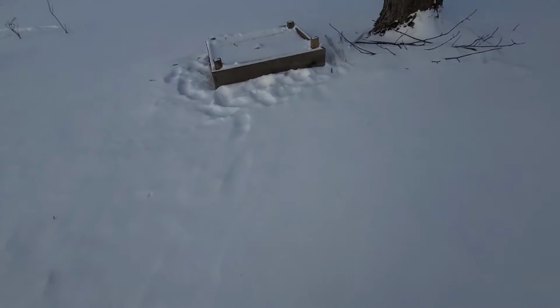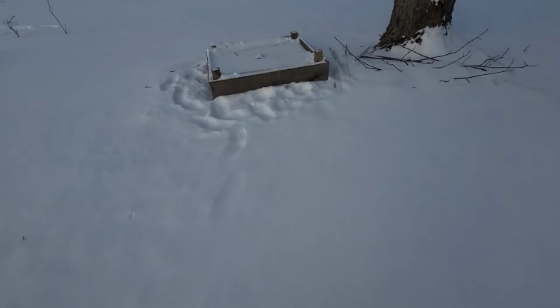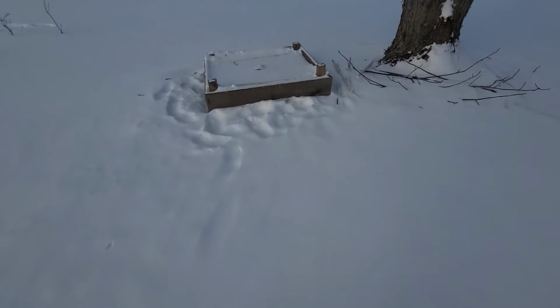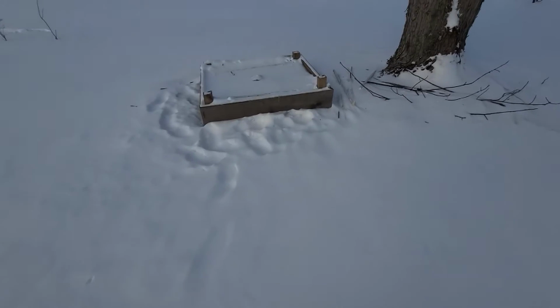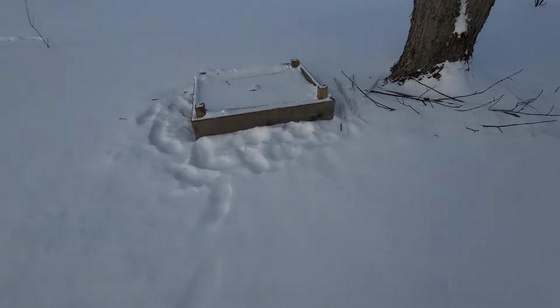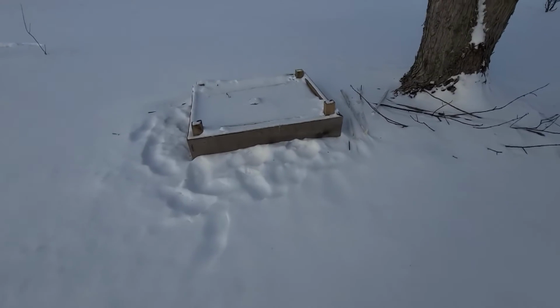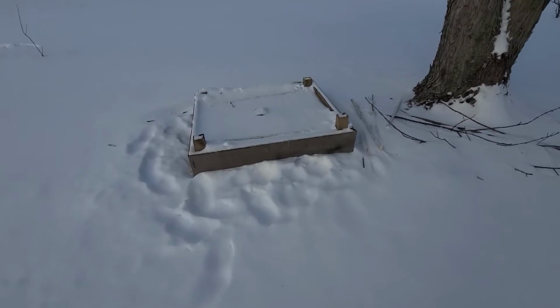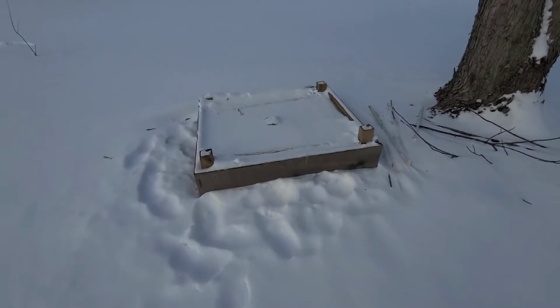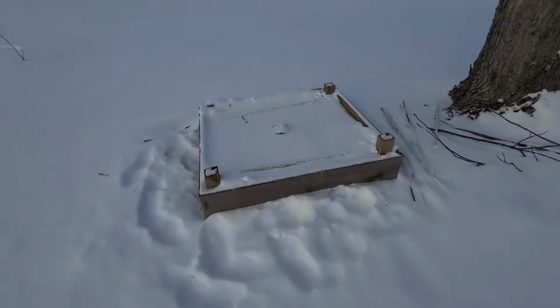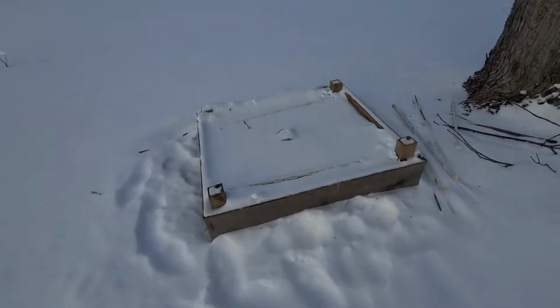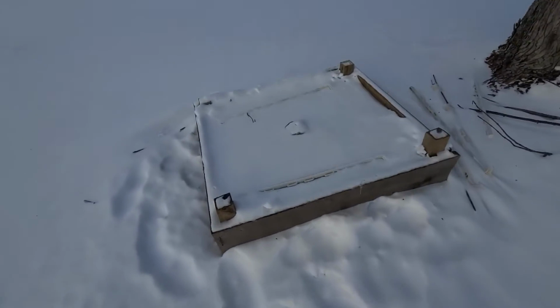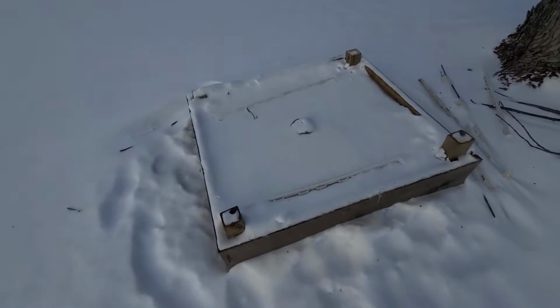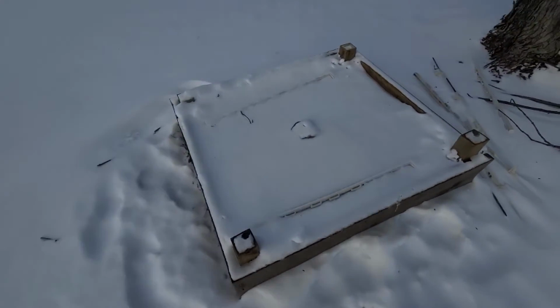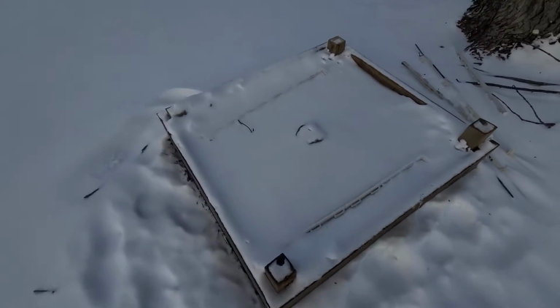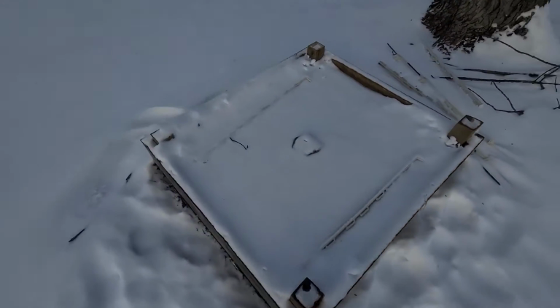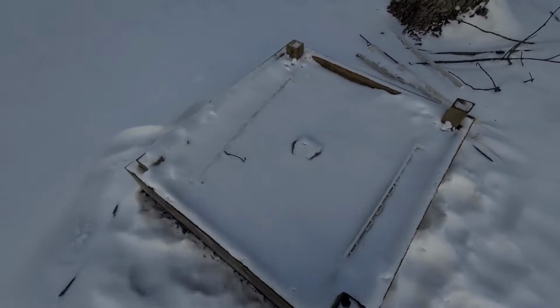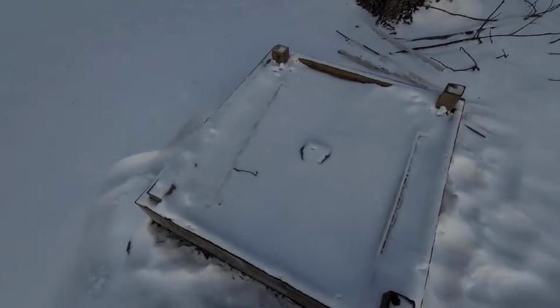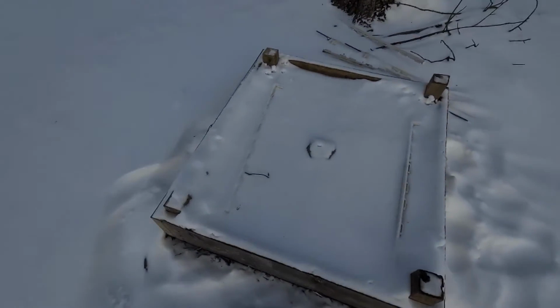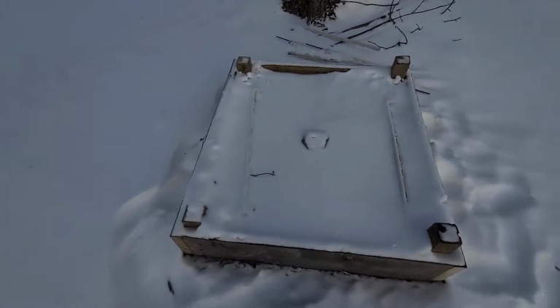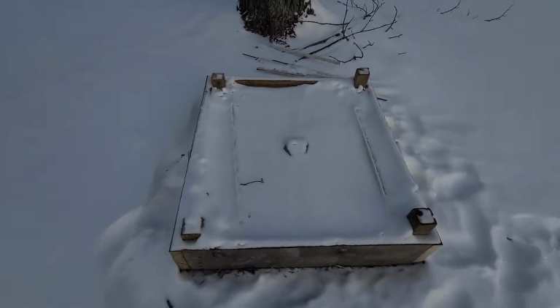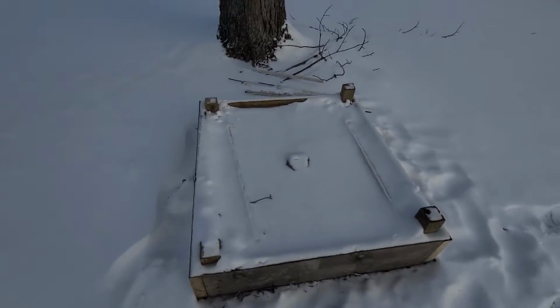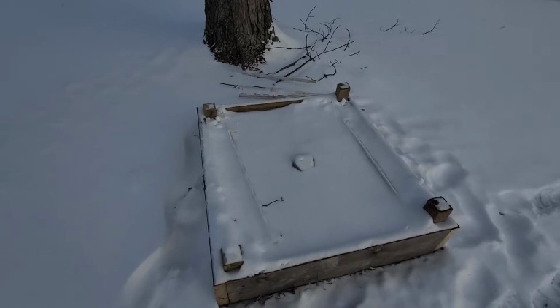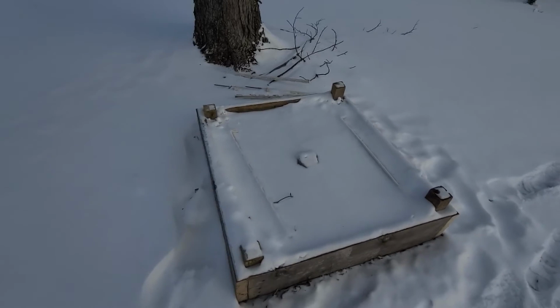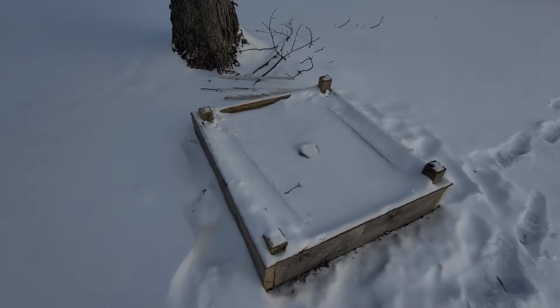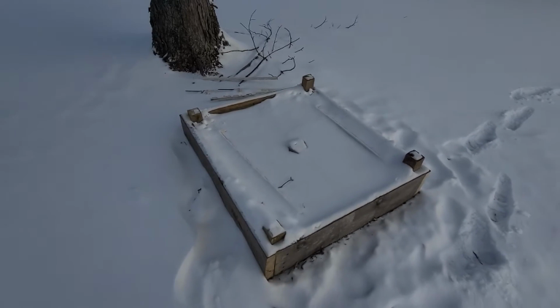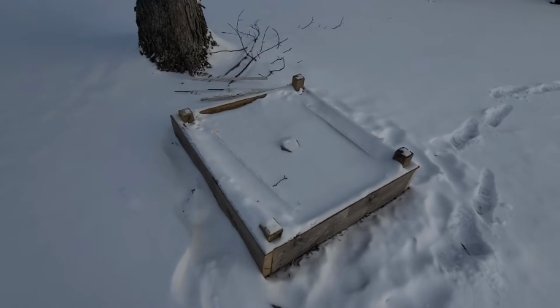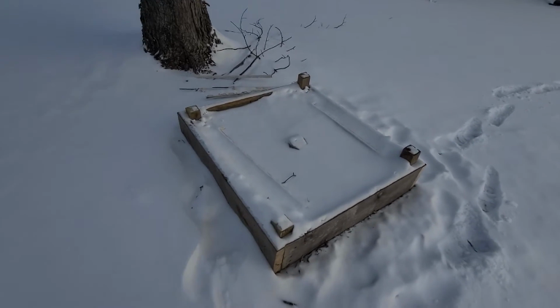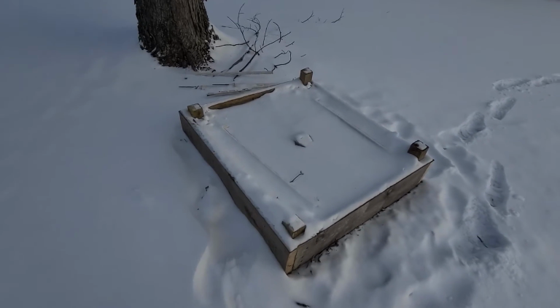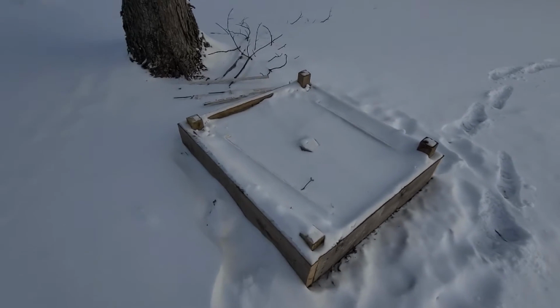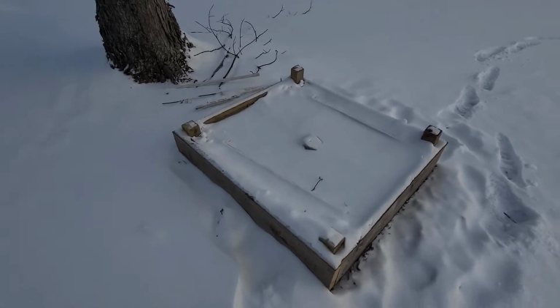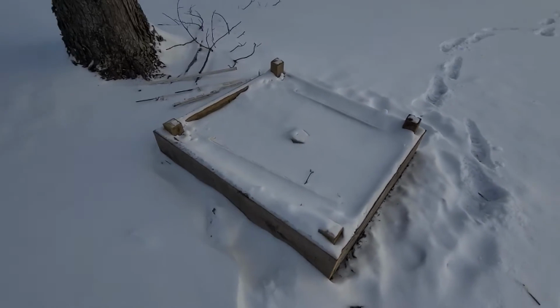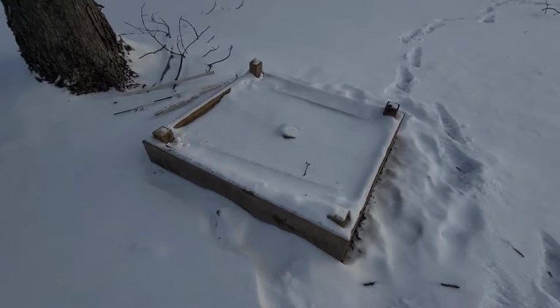Here's the strawberry bed. Just got that filled. Might have a video for you showing you how to fill that.